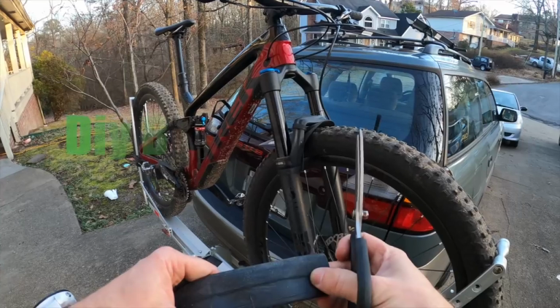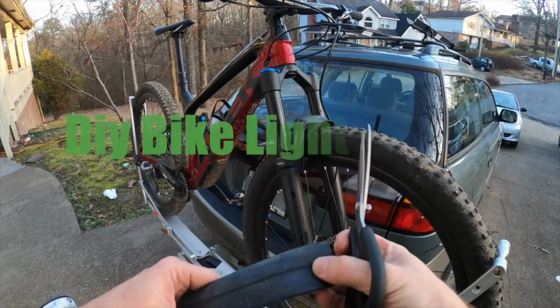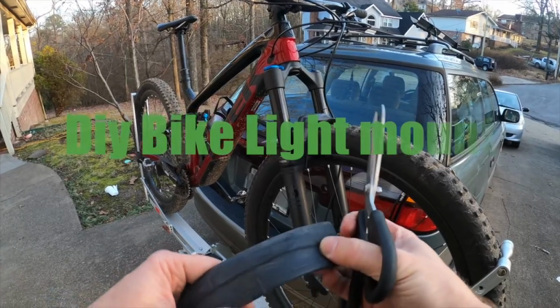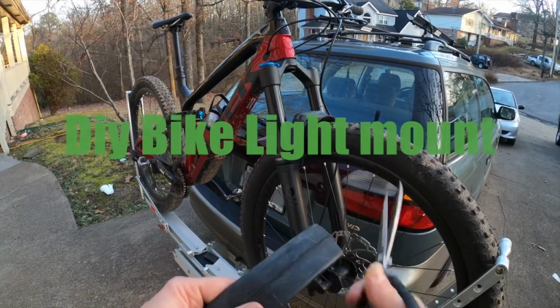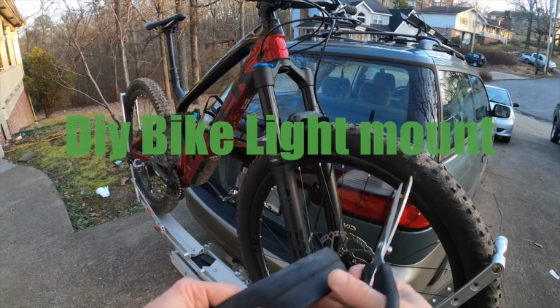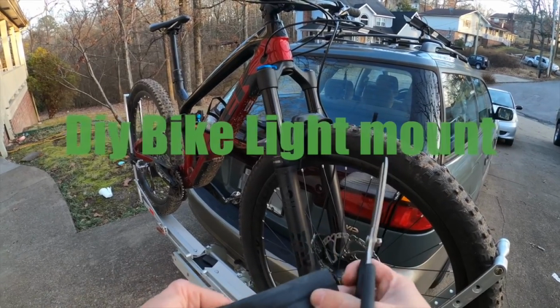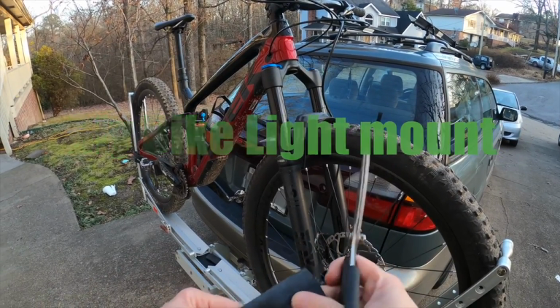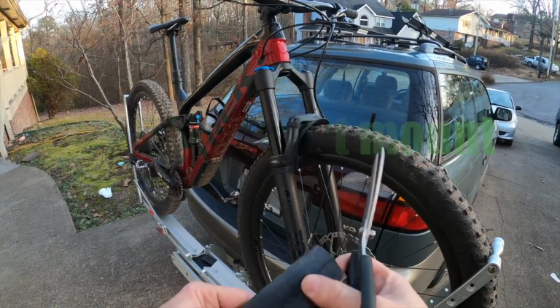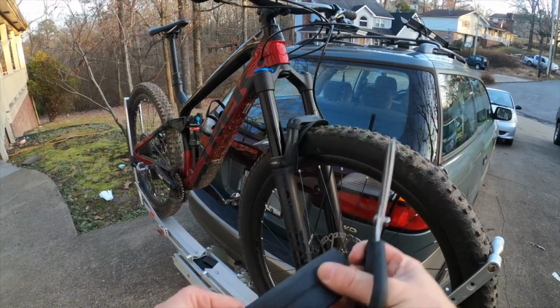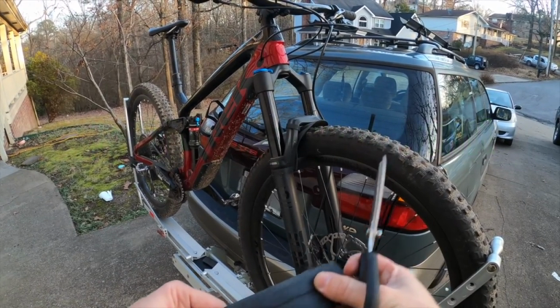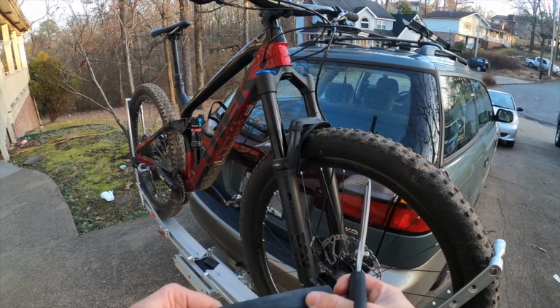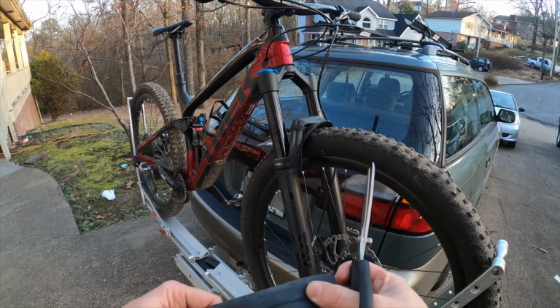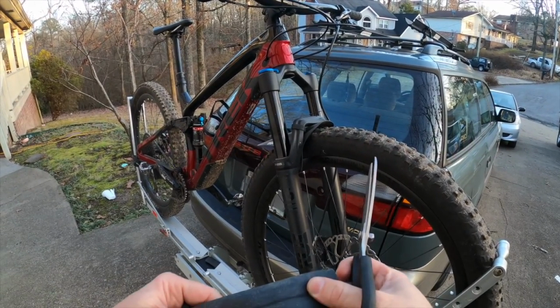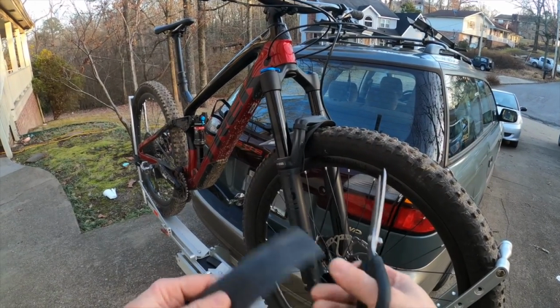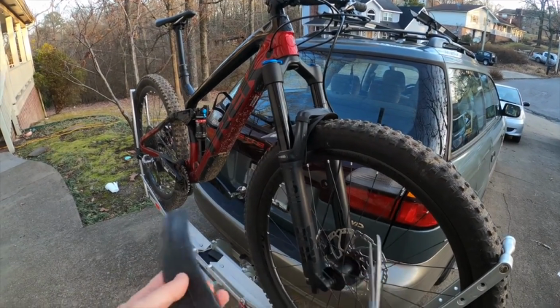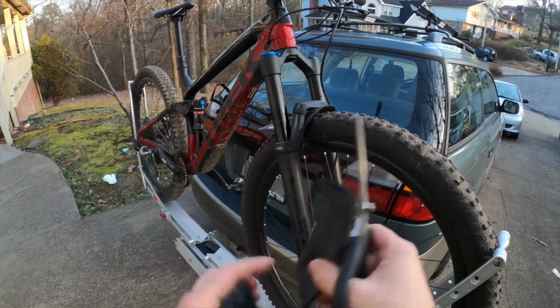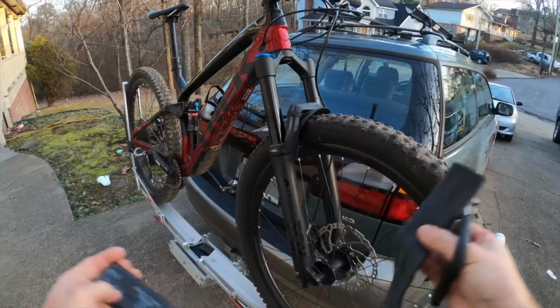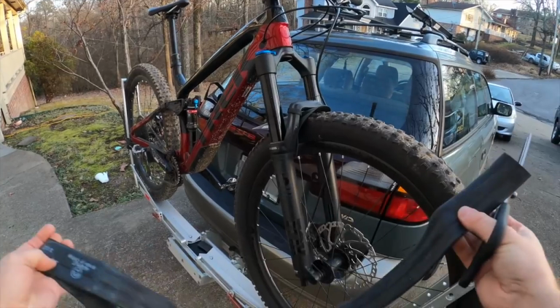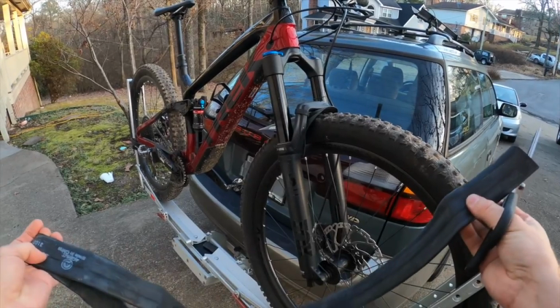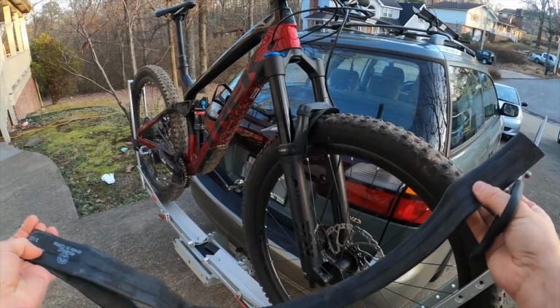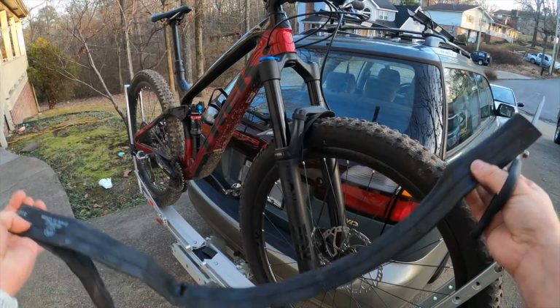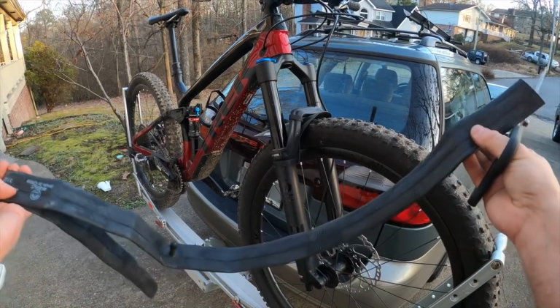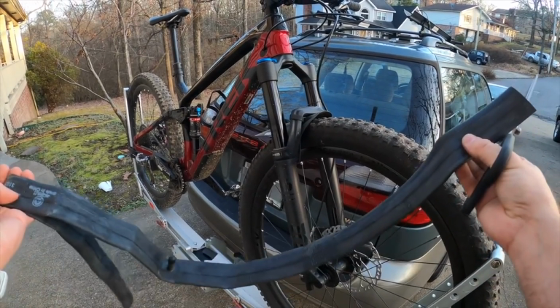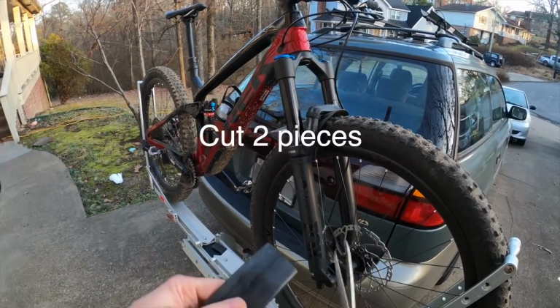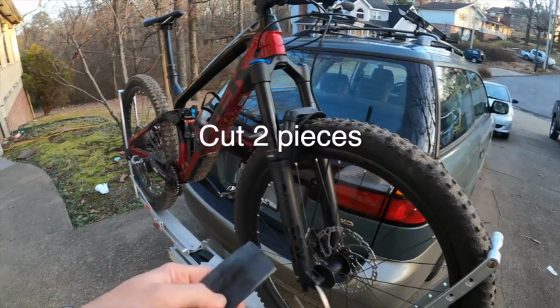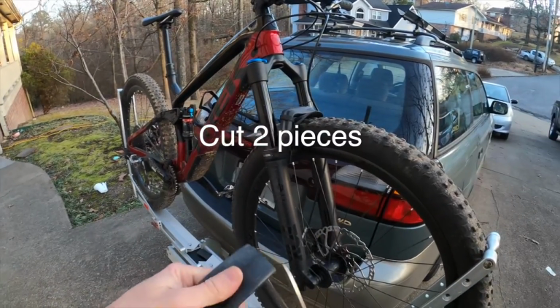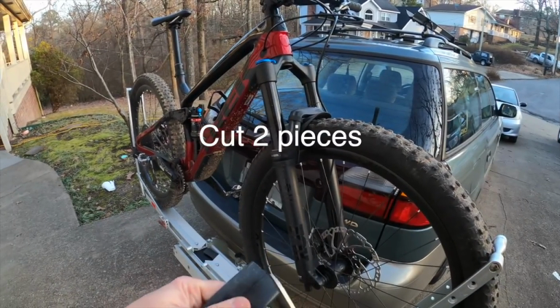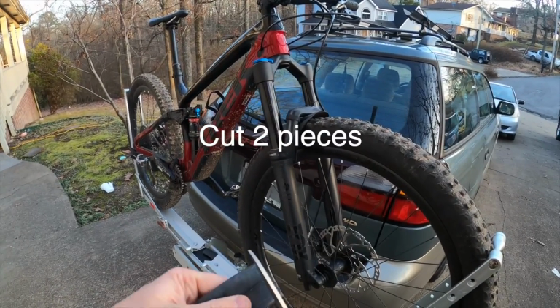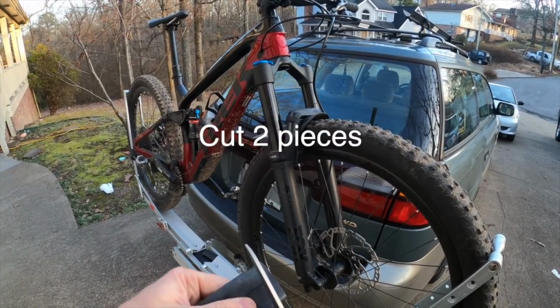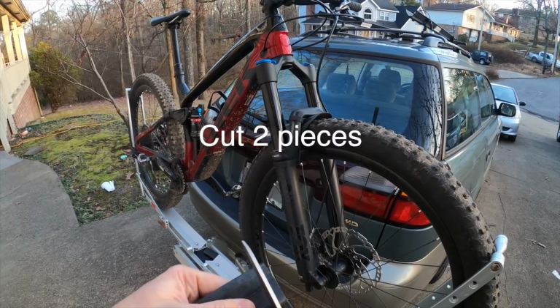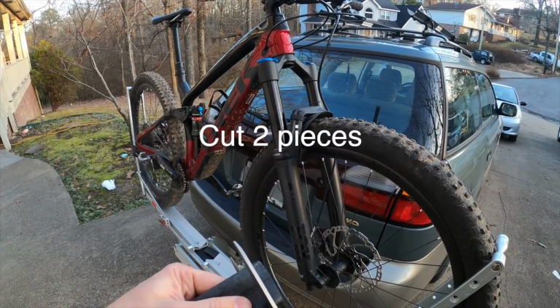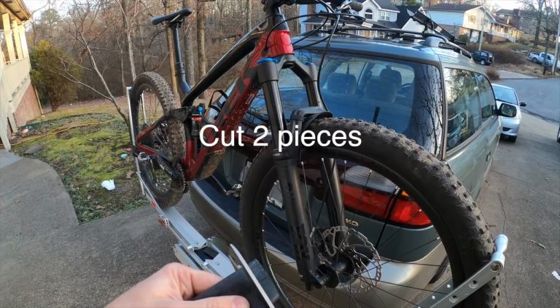I'll show you how to mount a flashlight for night riding — pretty much the easiest way I've ever found to do it. Super simple: if you've got an old inner tube laying around, you just cut off a piece.